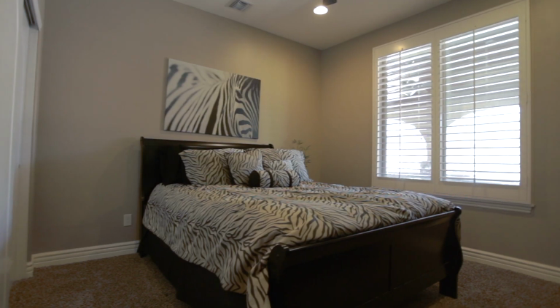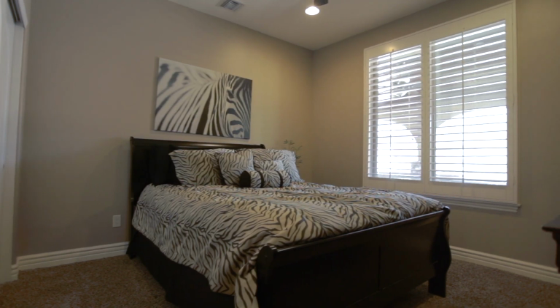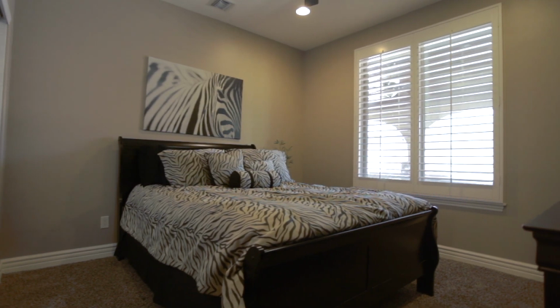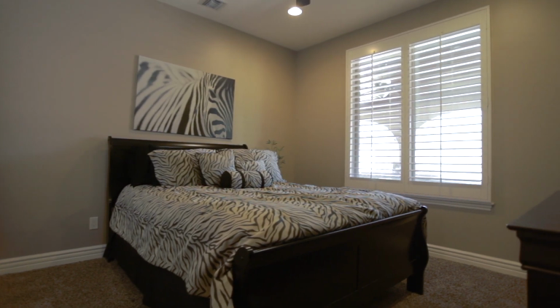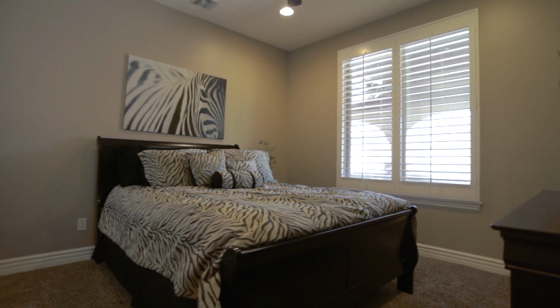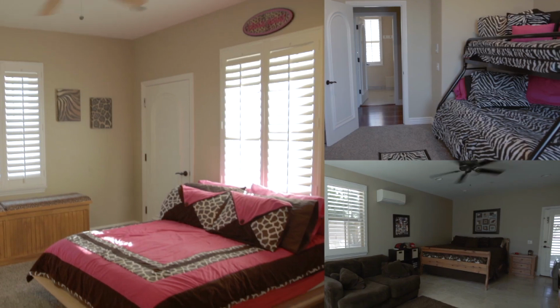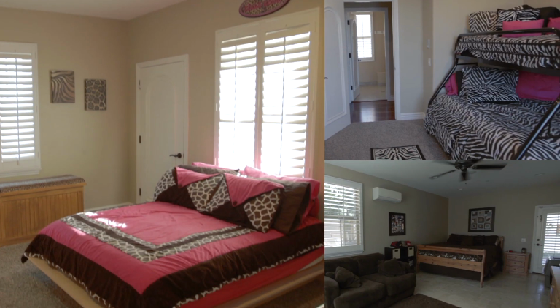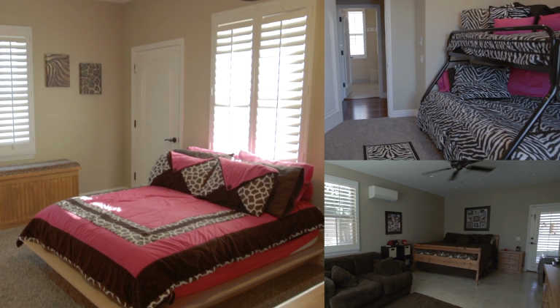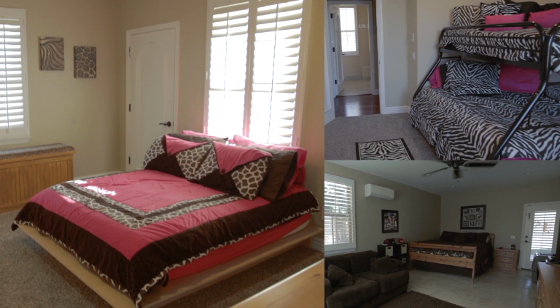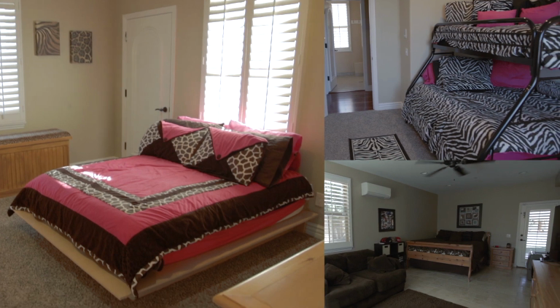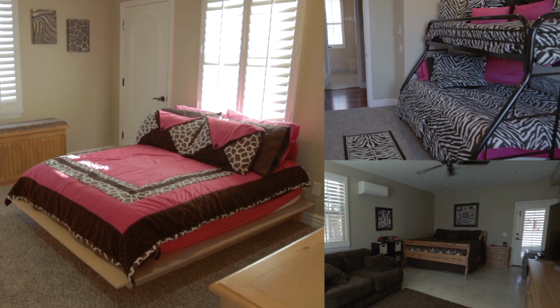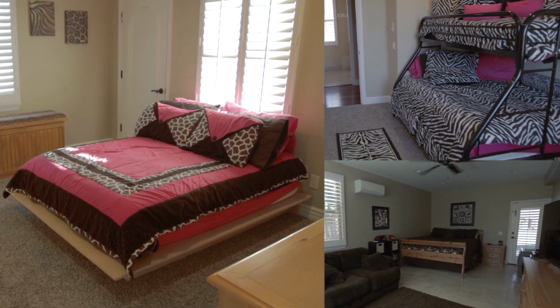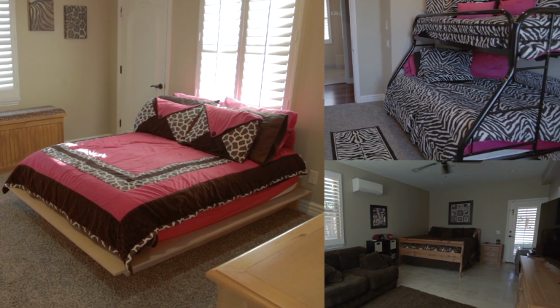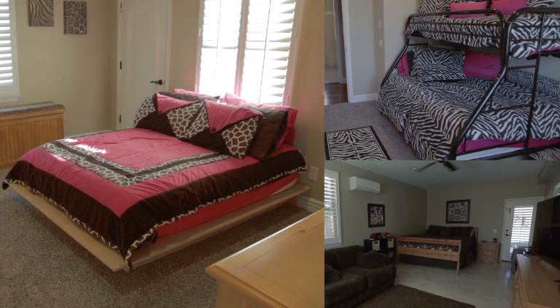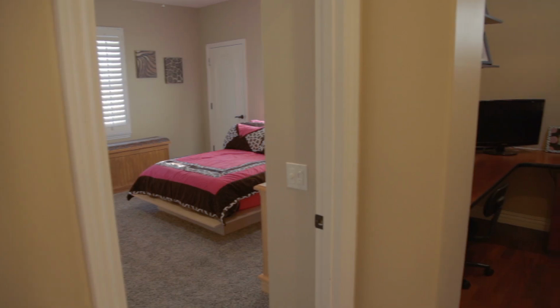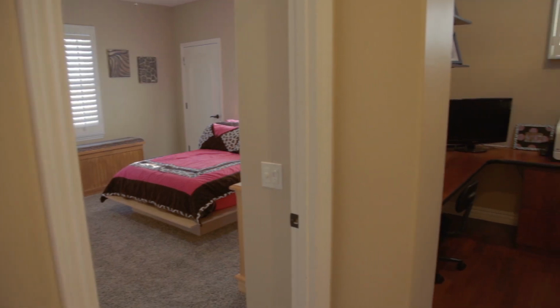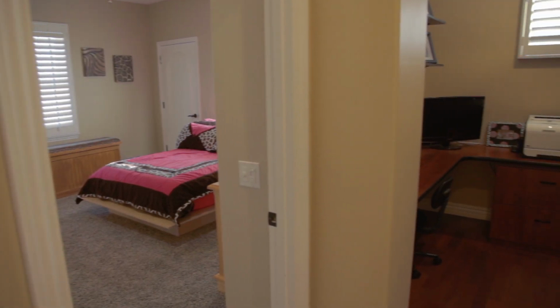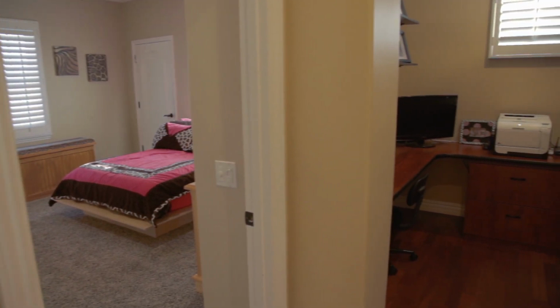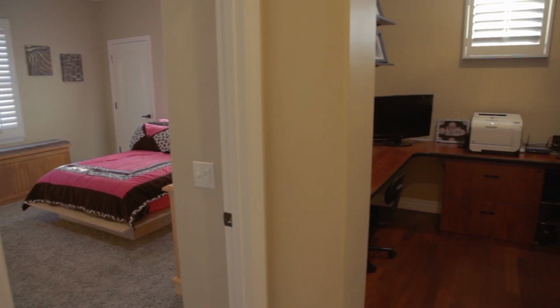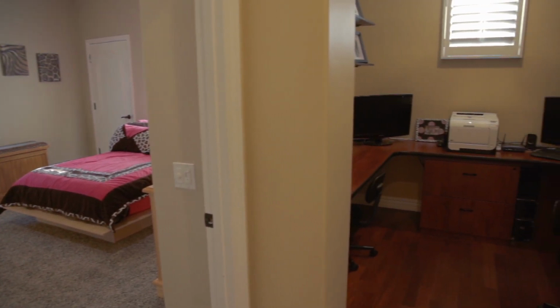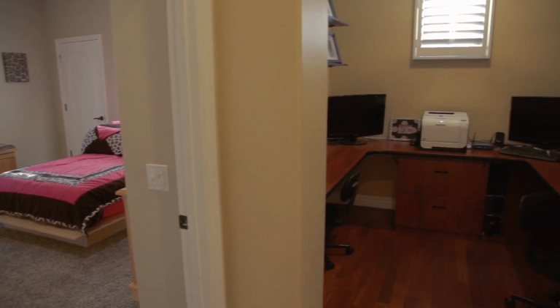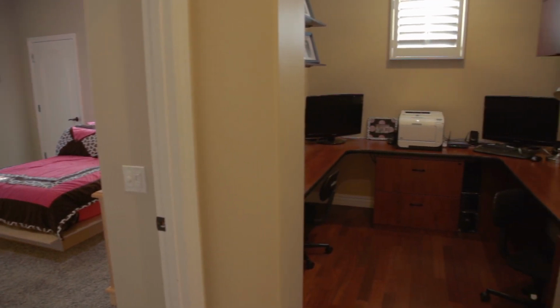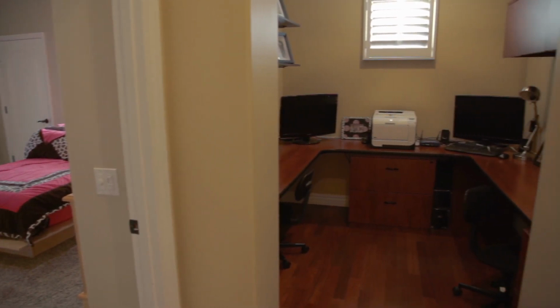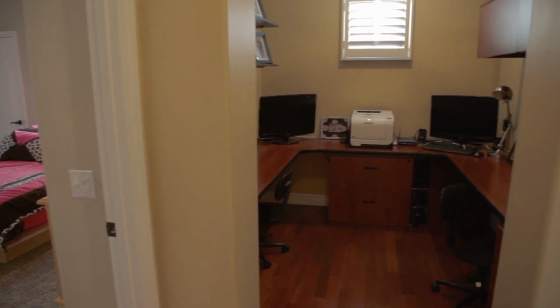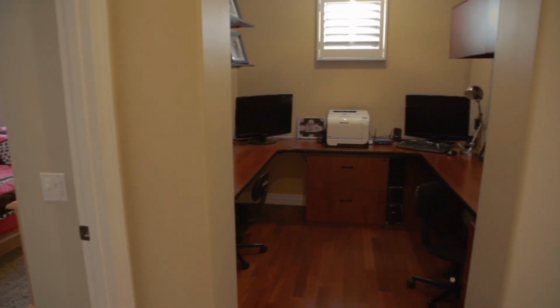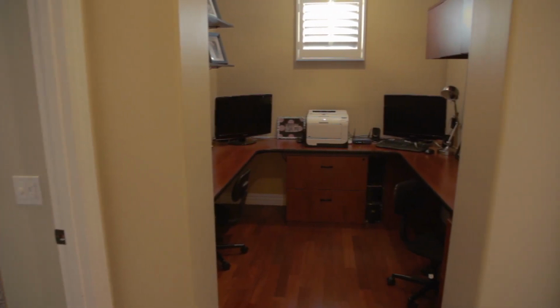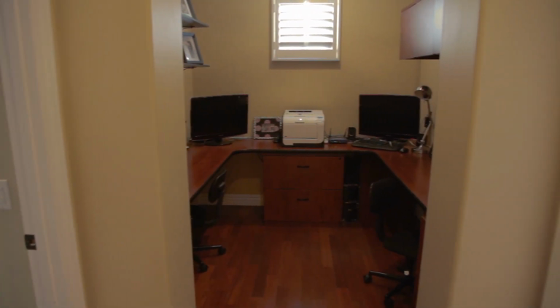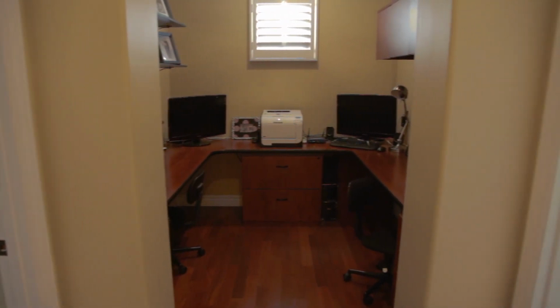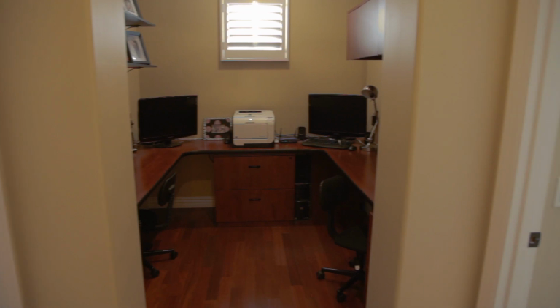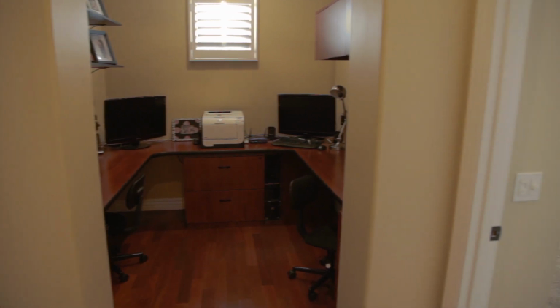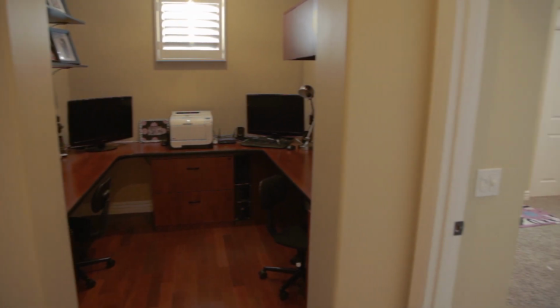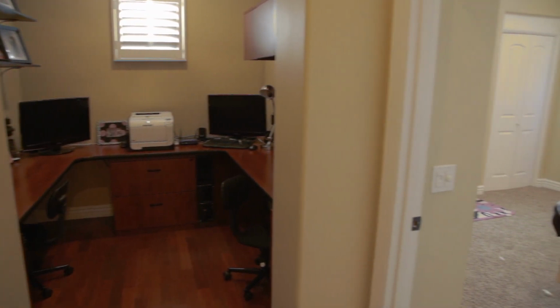Each bedroom in this home boasts its own unique features, from layout to private office space. No room in this home suffers from lack of character.